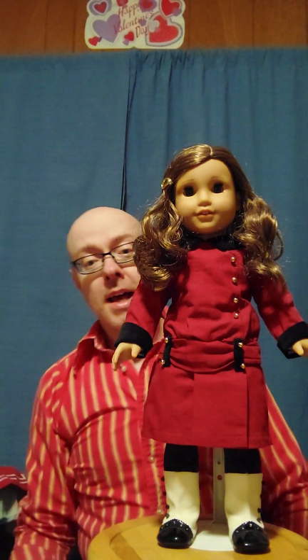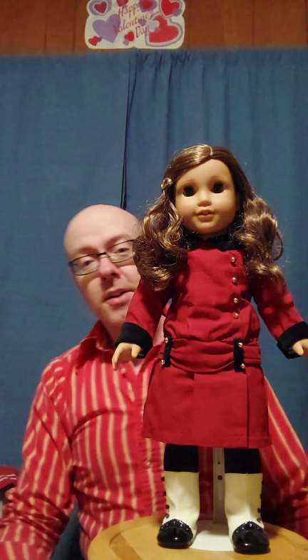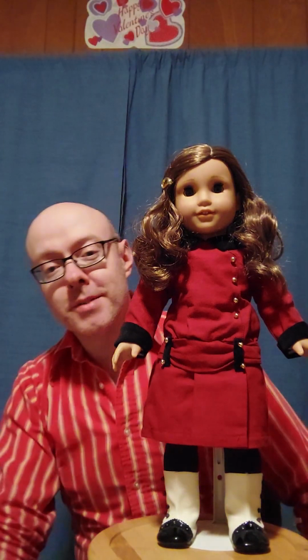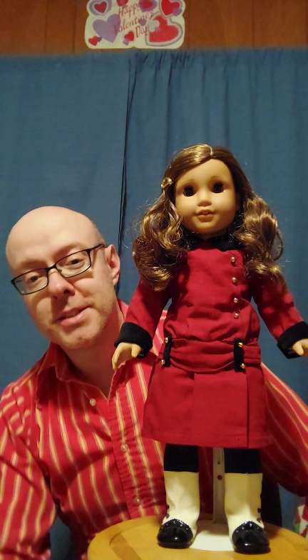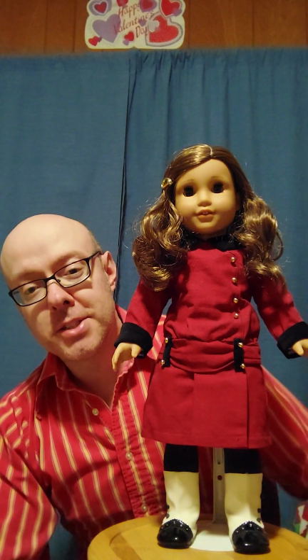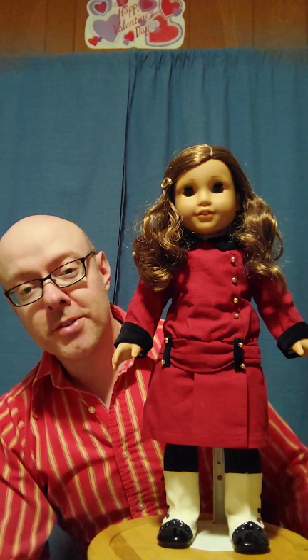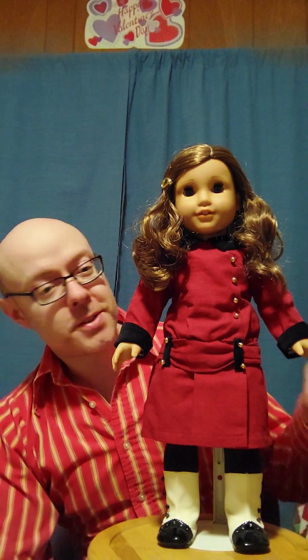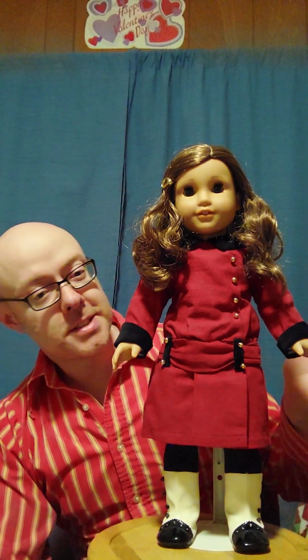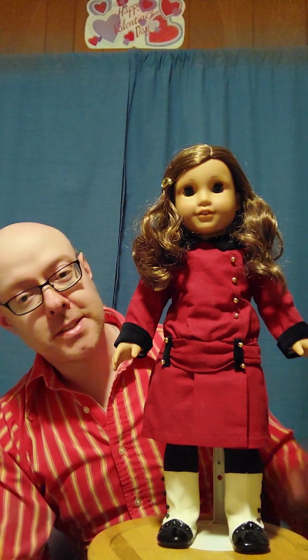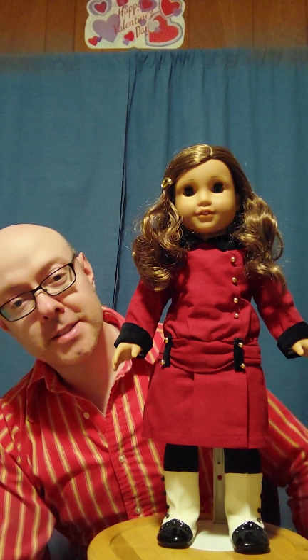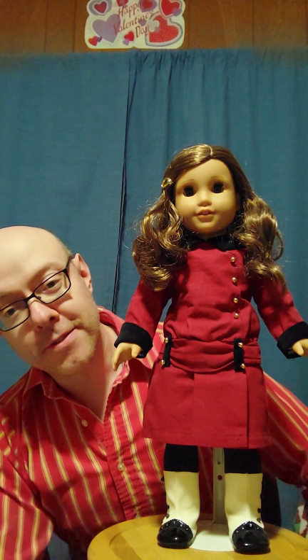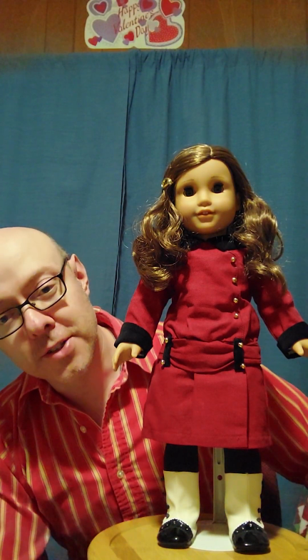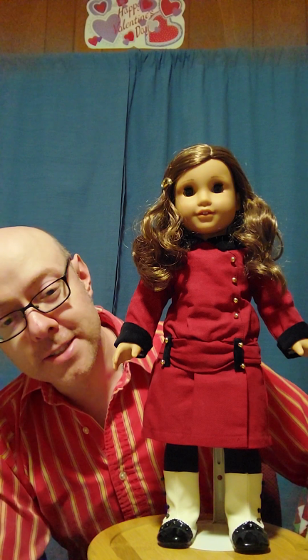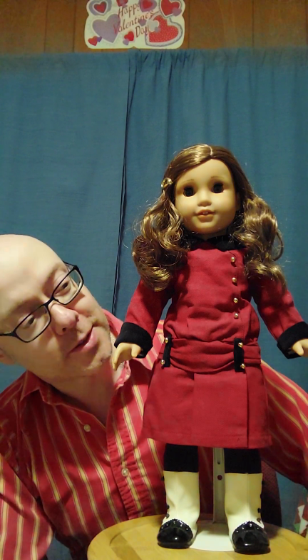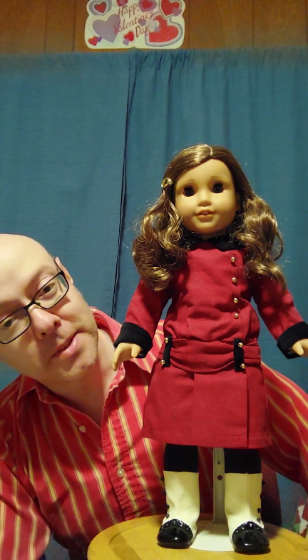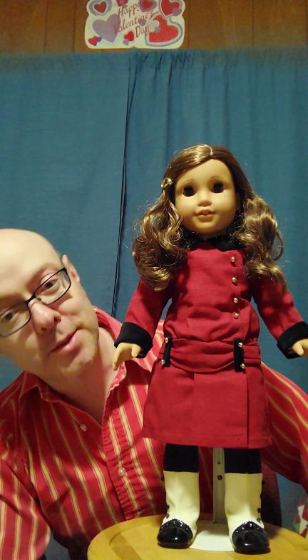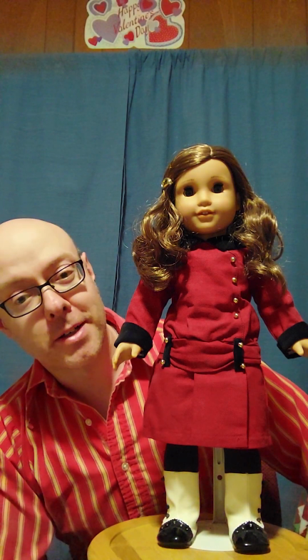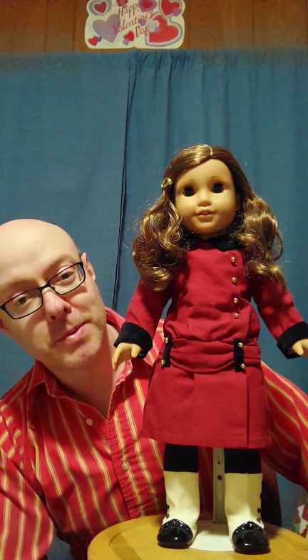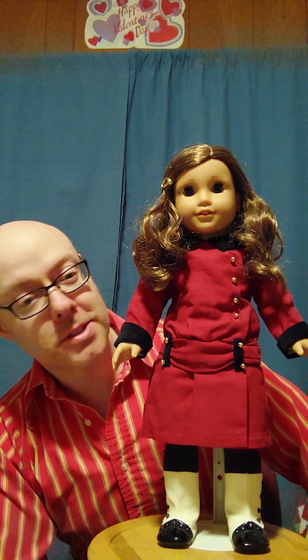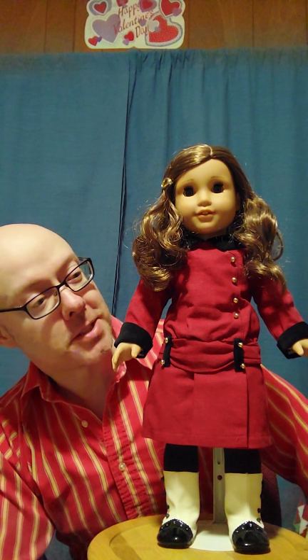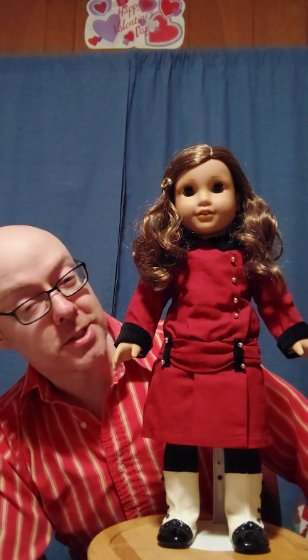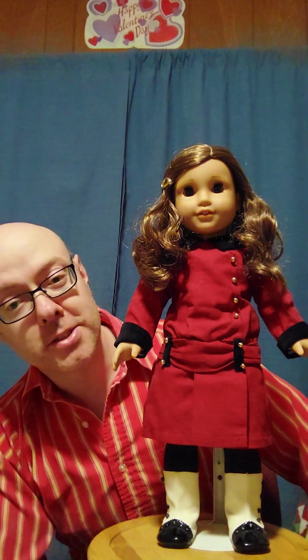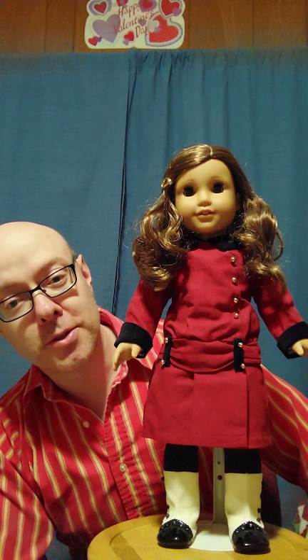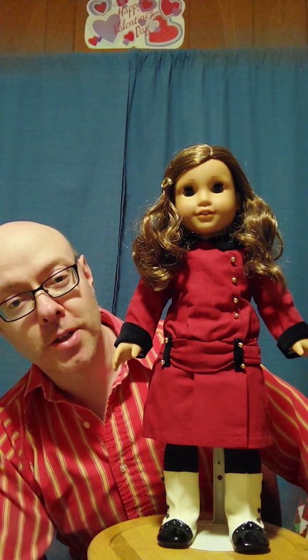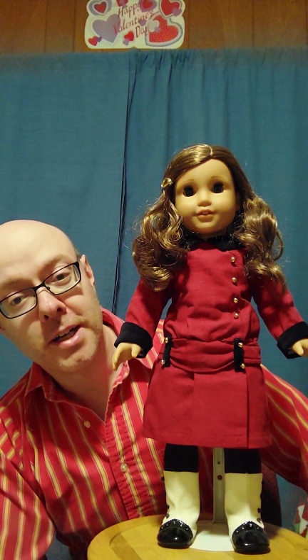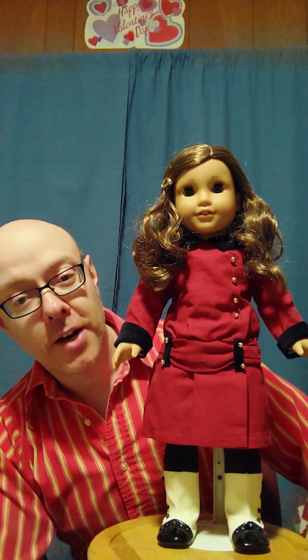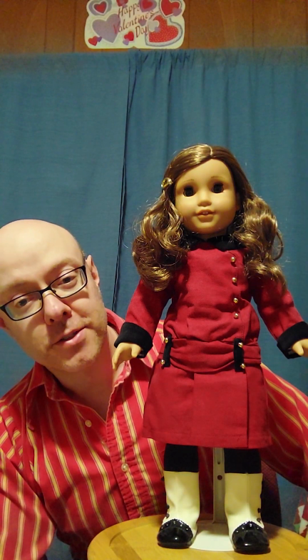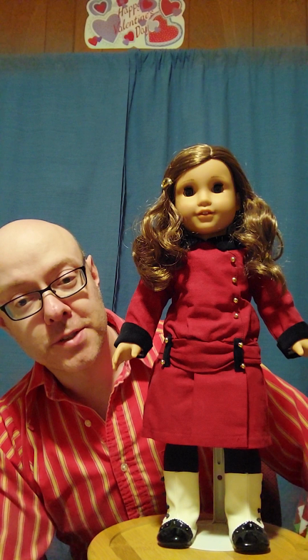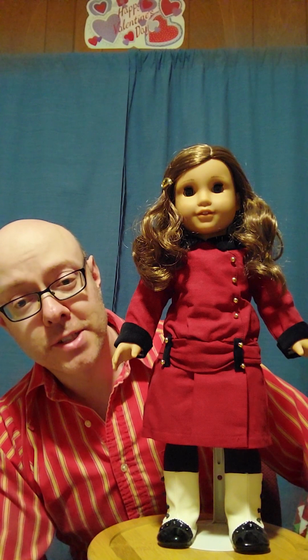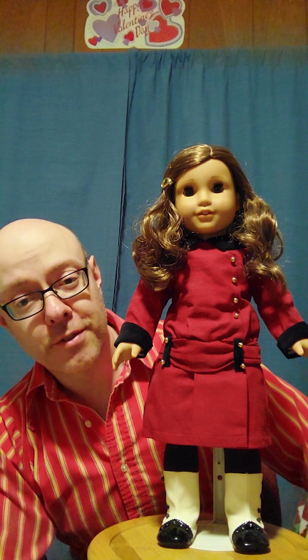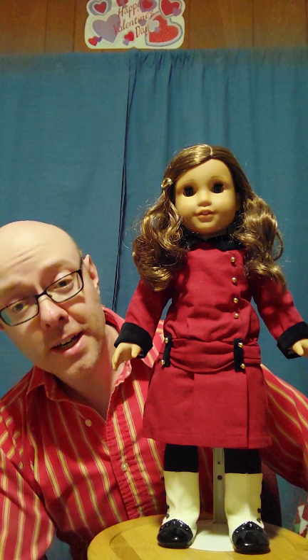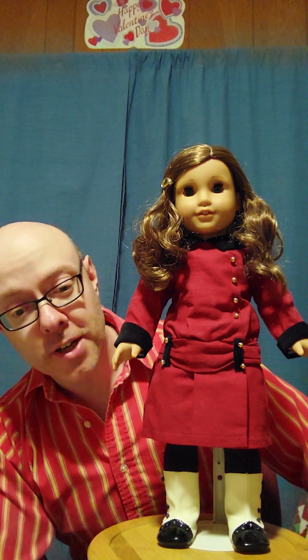Hey y'all and welcome back to my channel. Today's featurette is going to be Miss Rebecca Rubin. She's going to be getting changed into her original first version of her Hanukkah dress.